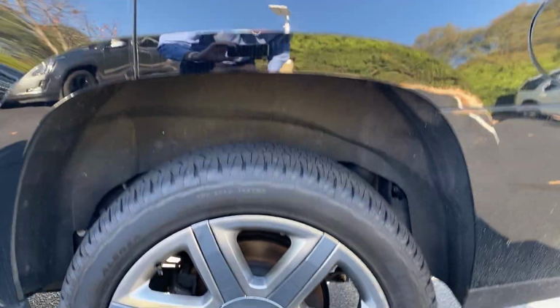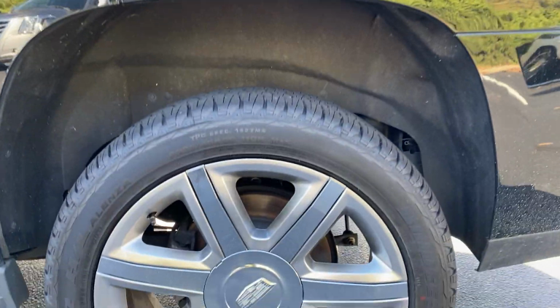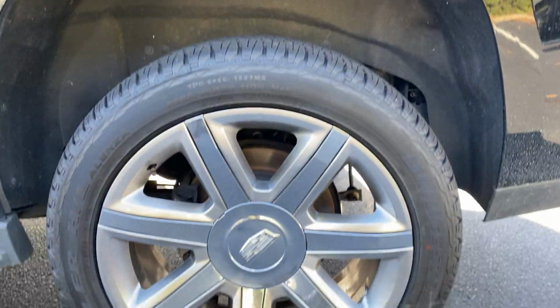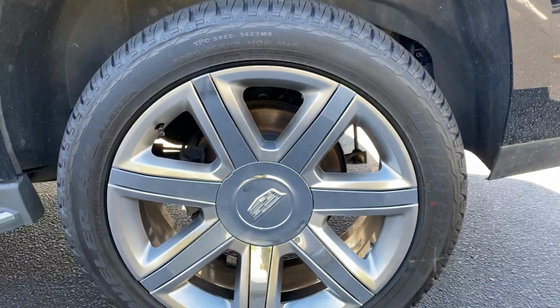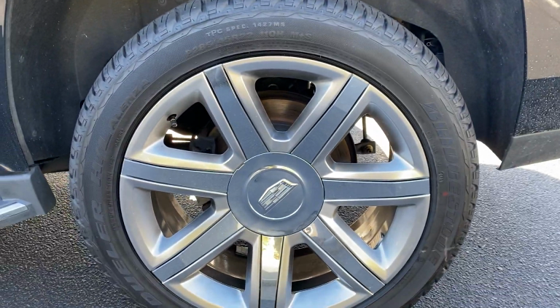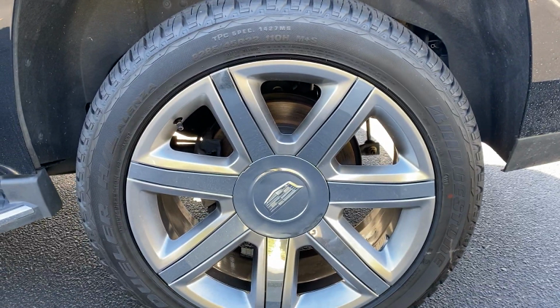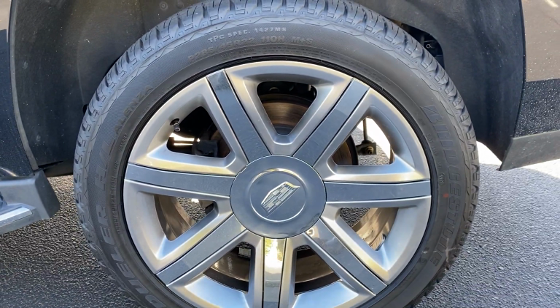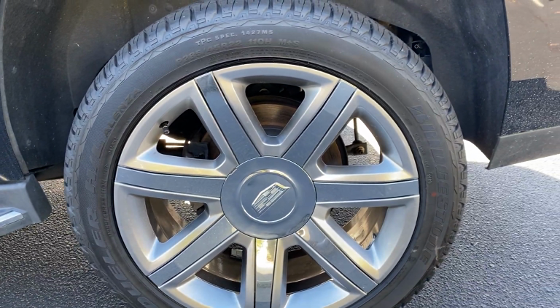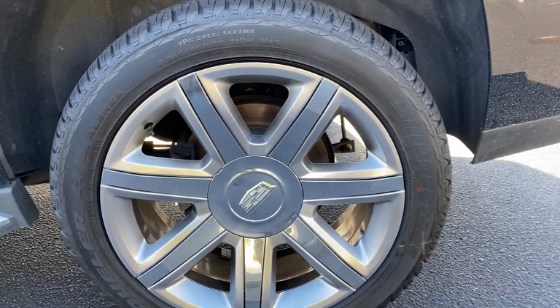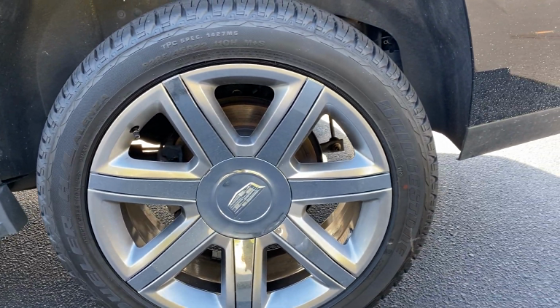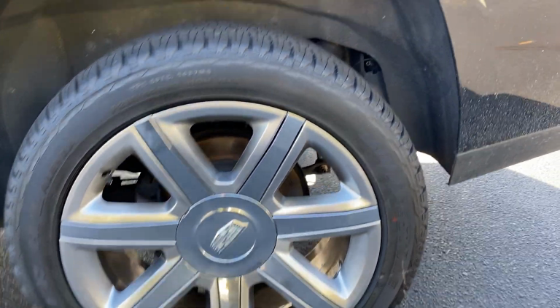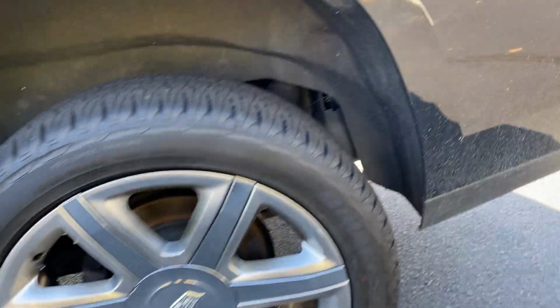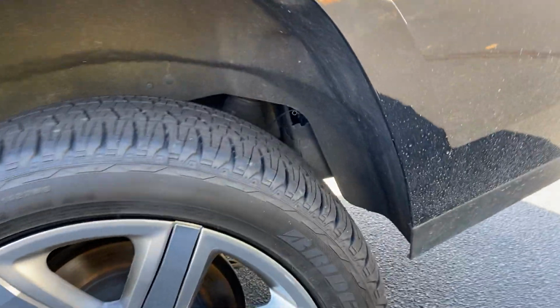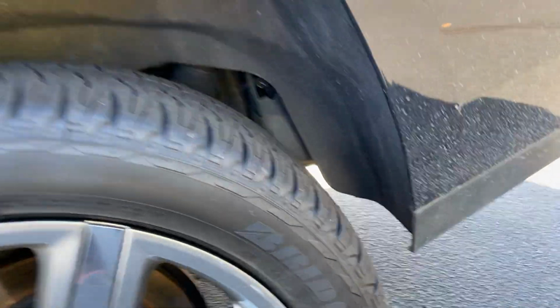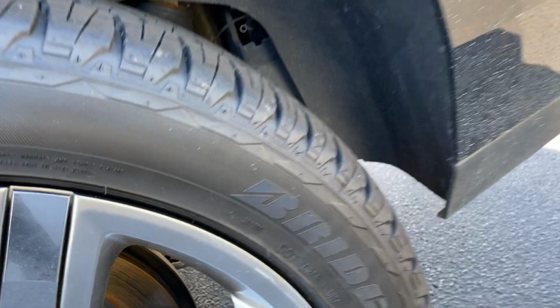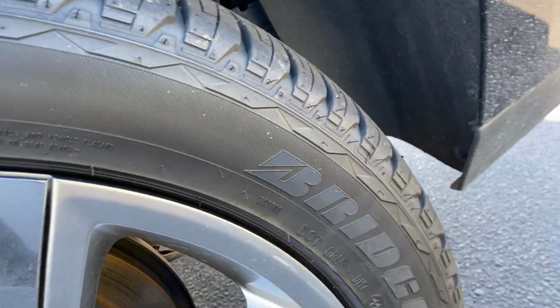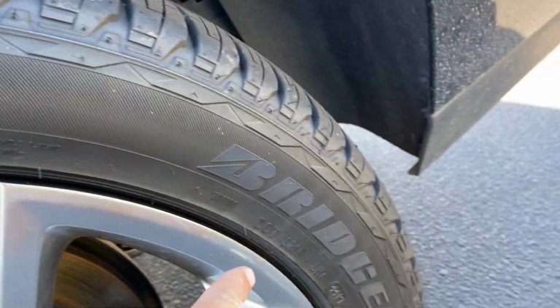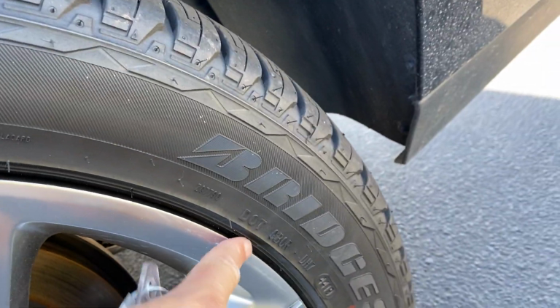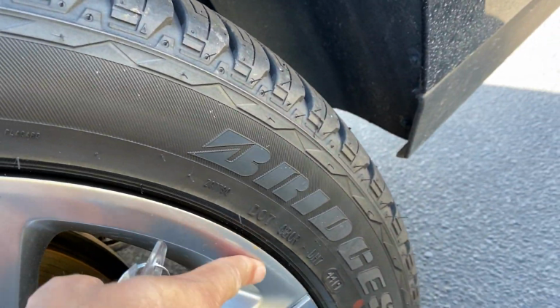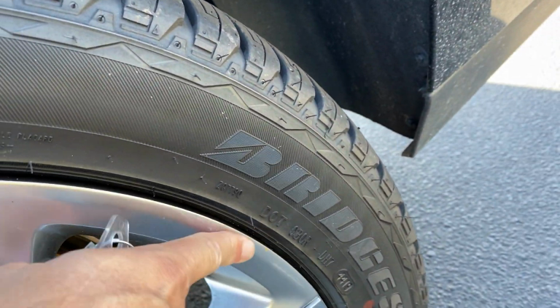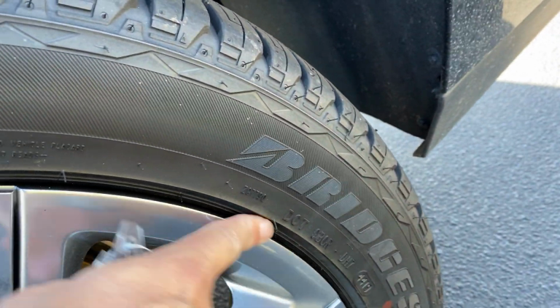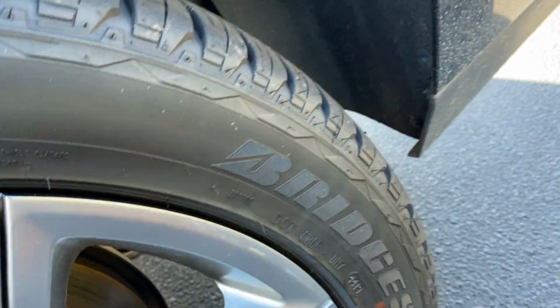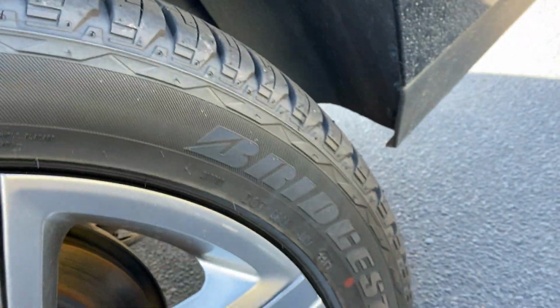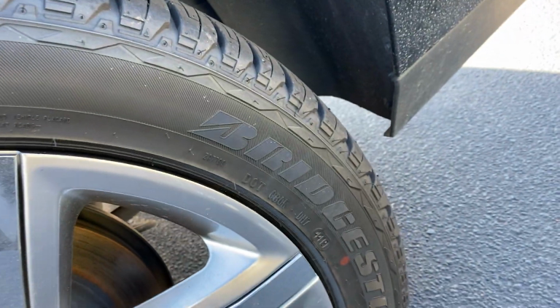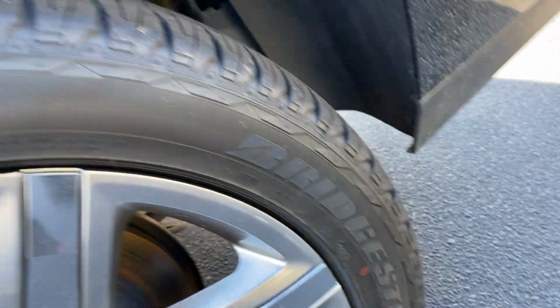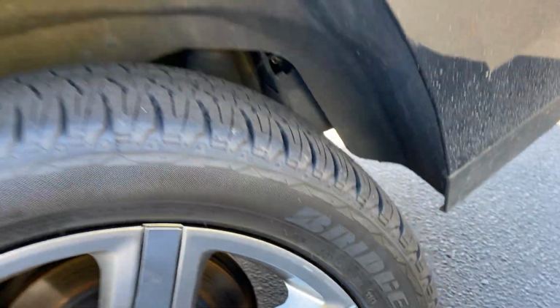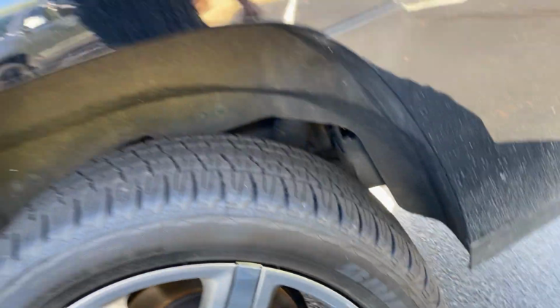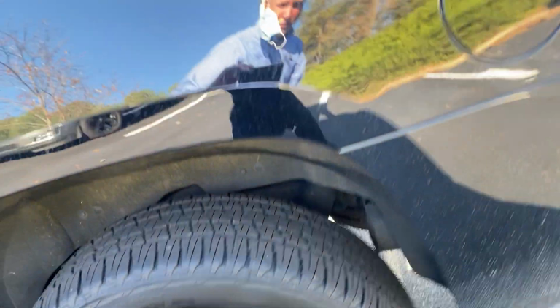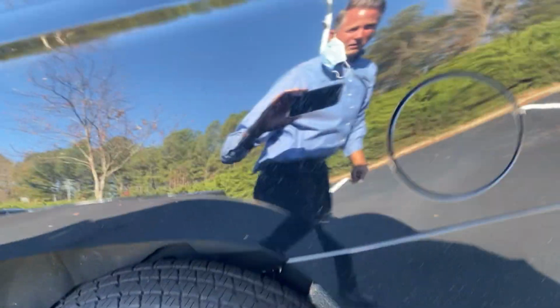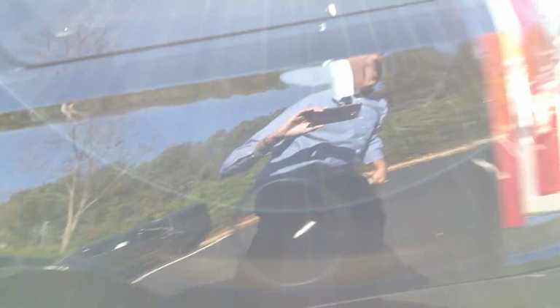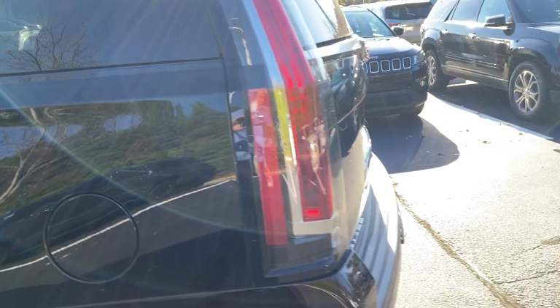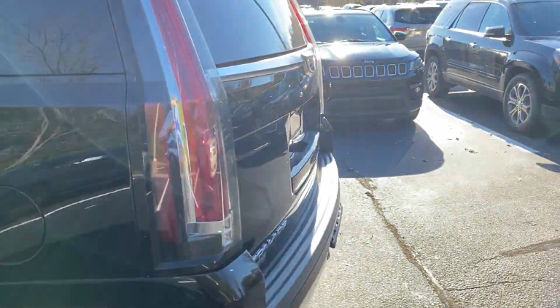The rim back here is also in very good shape. I think there's a little tiny scuff, but it's coming off just by rubbing it with my finger, so that's really nothing there.